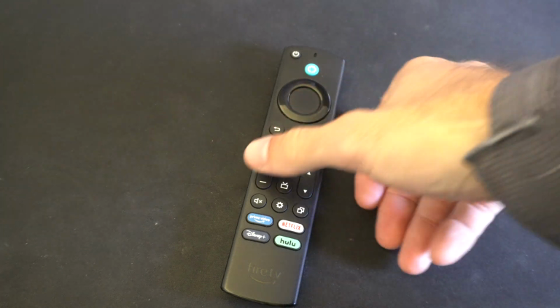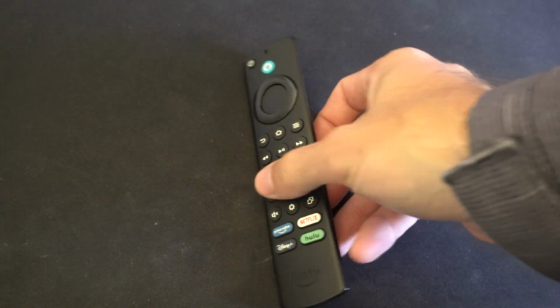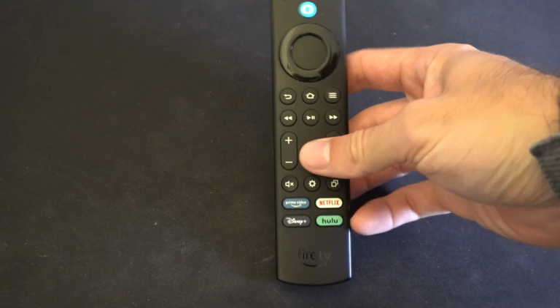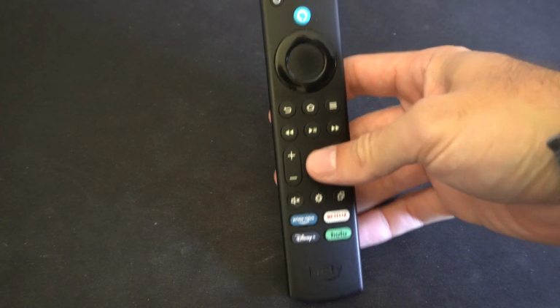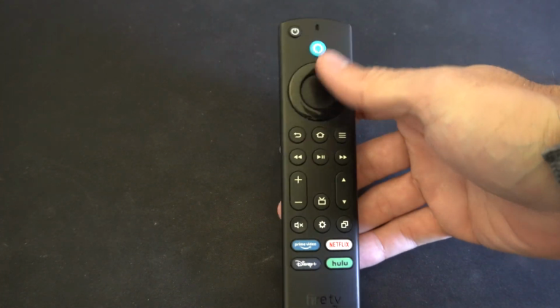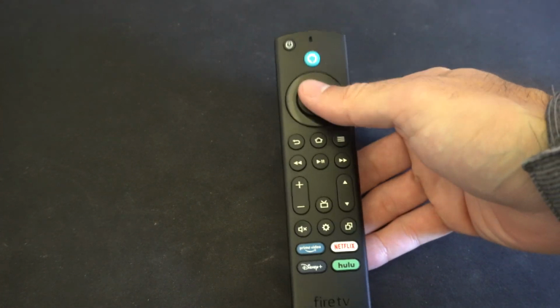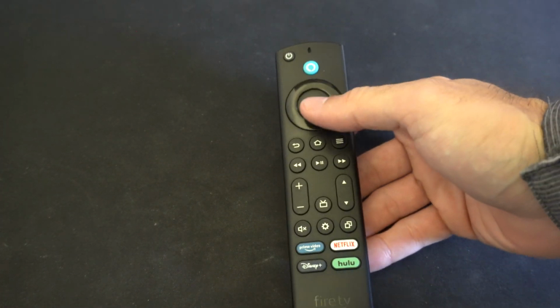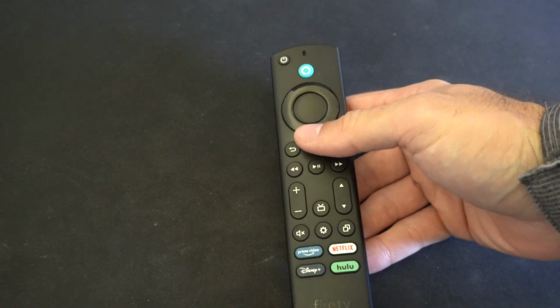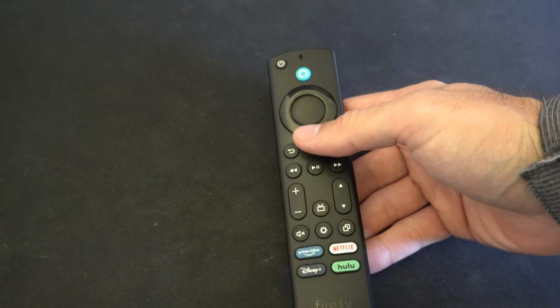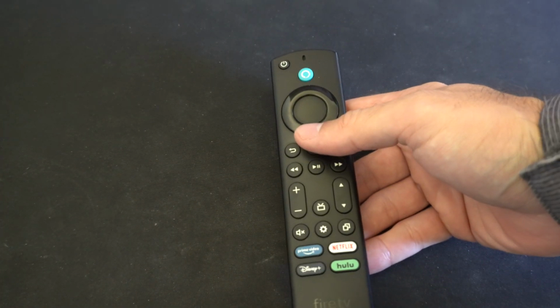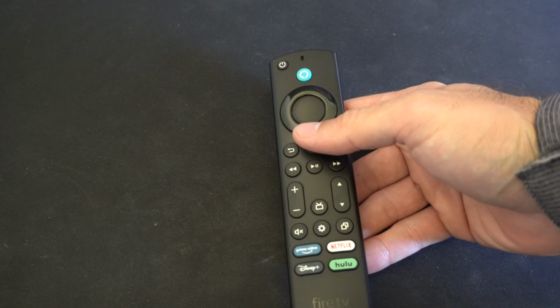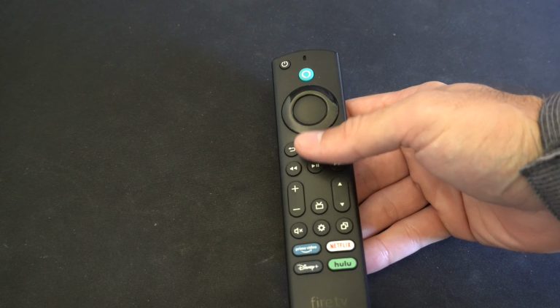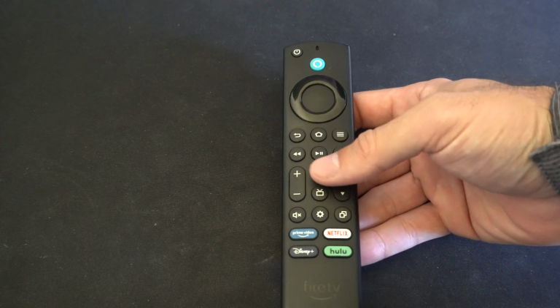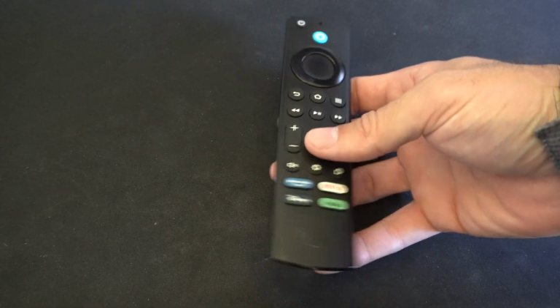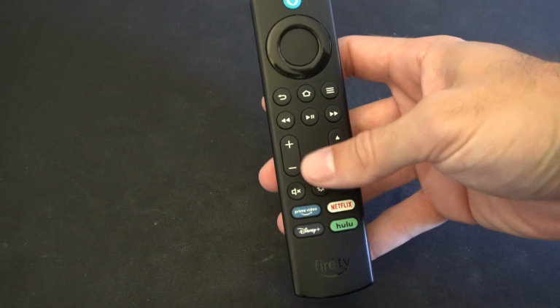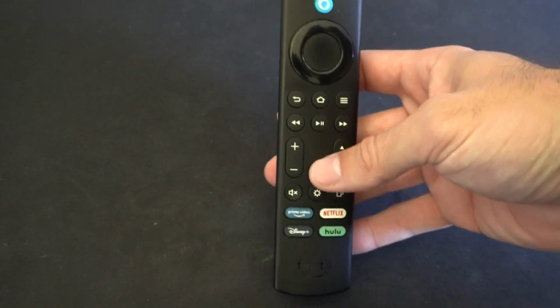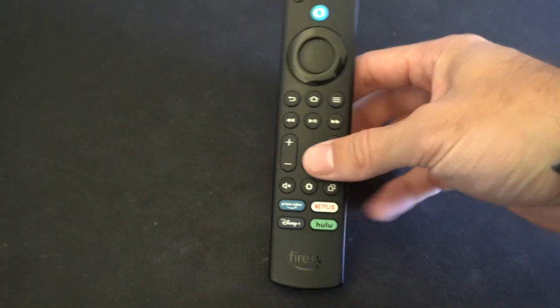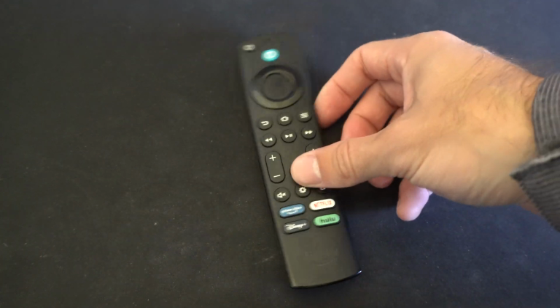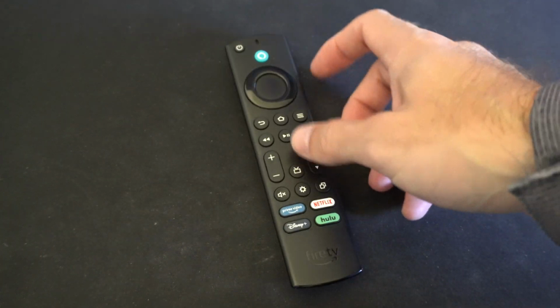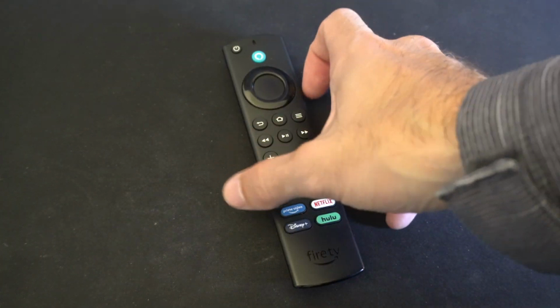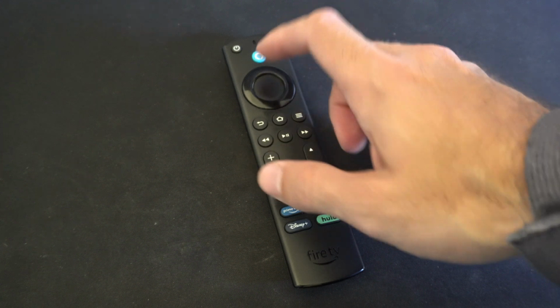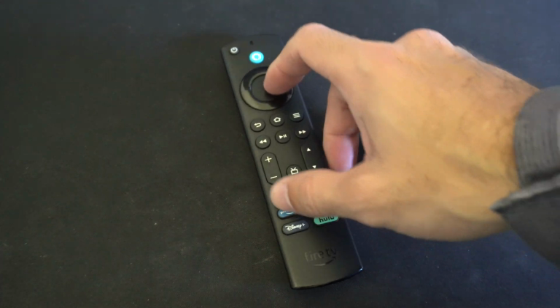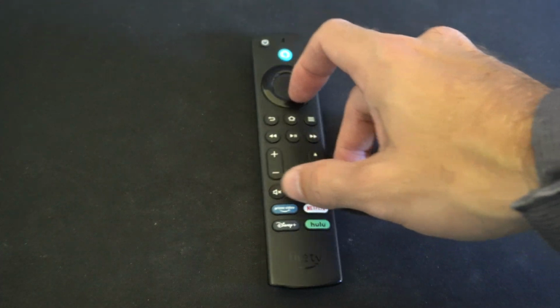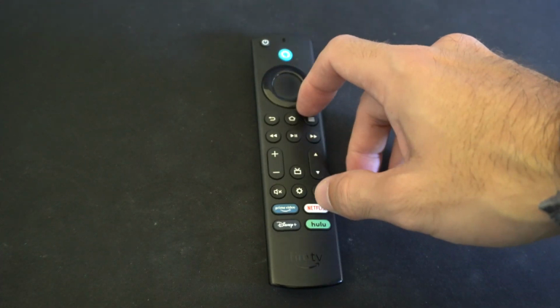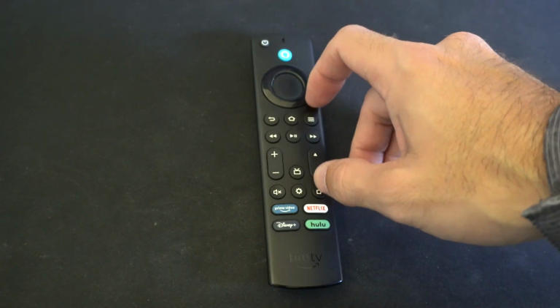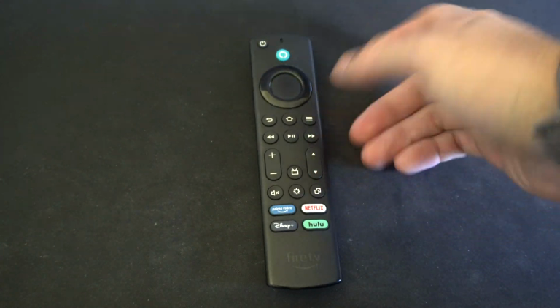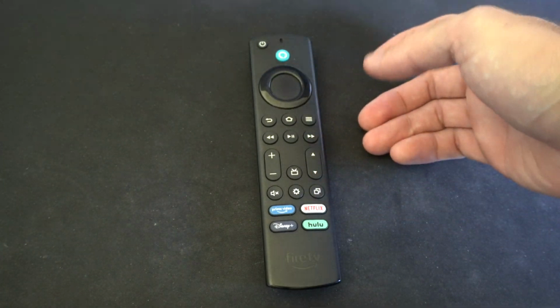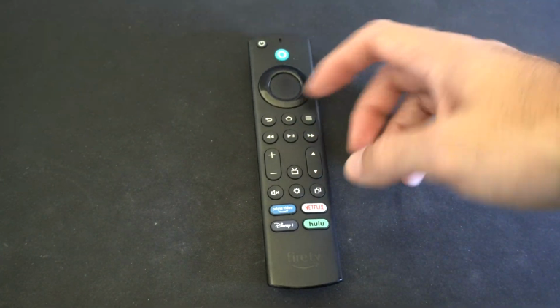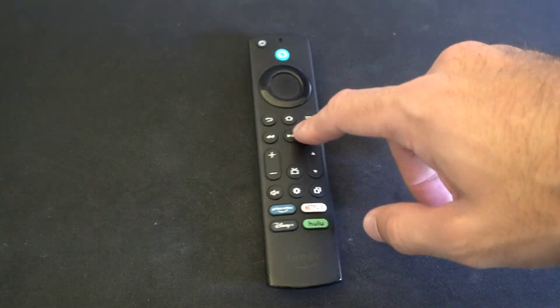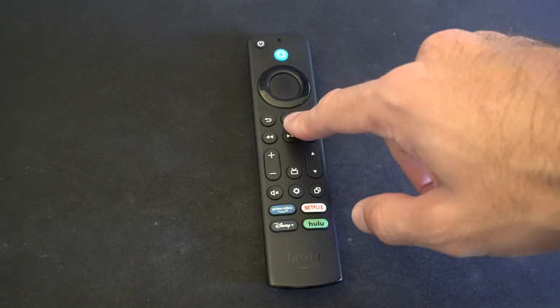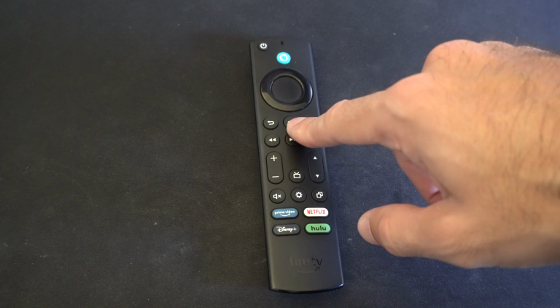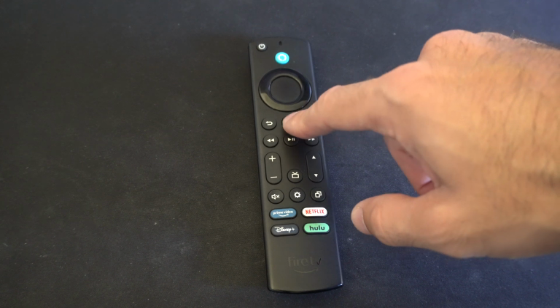Hello, this is Tim from YourSix Studios. Today I'm going to show you how to place your Amazon FireStick remote into Bluetooth pairing mode, and this is quite easy to do. So if this is your first time connecting the remote, what you need to do is simply hold down the home button.